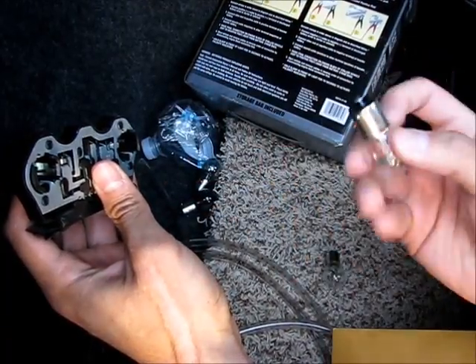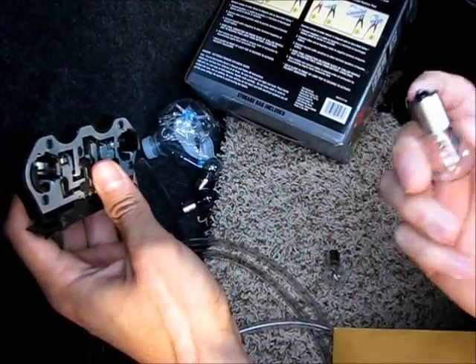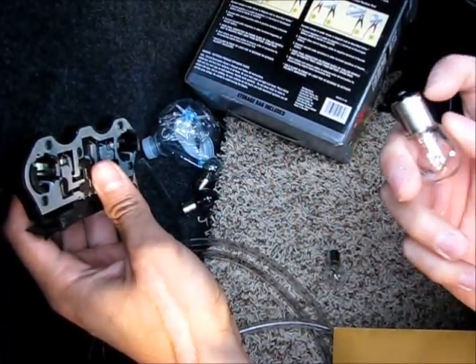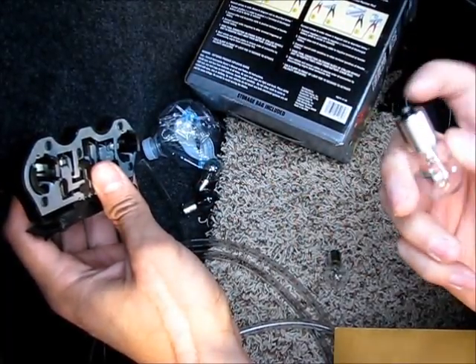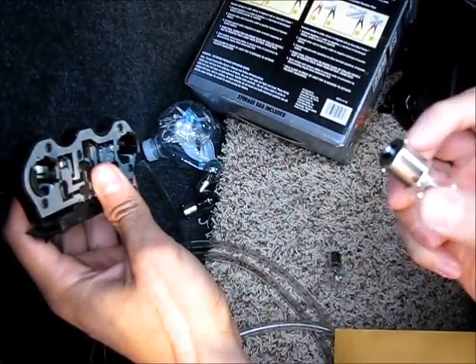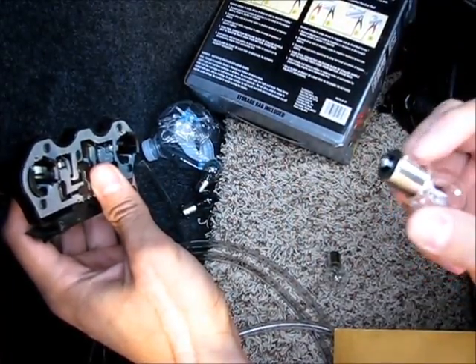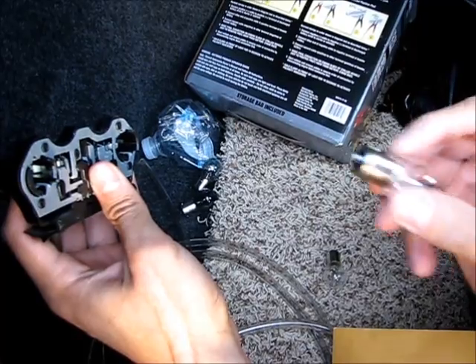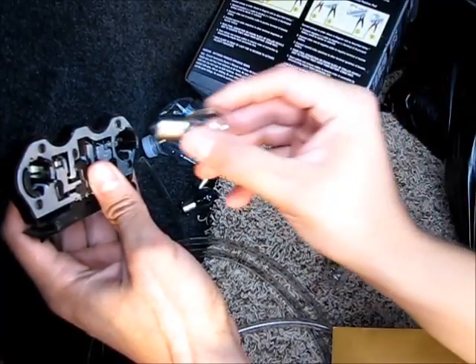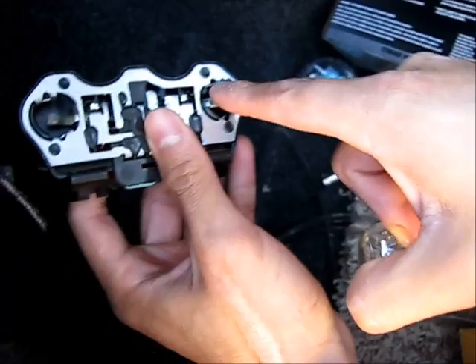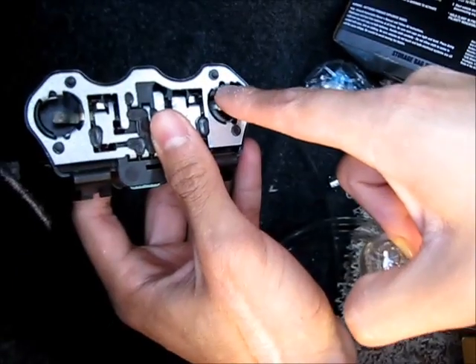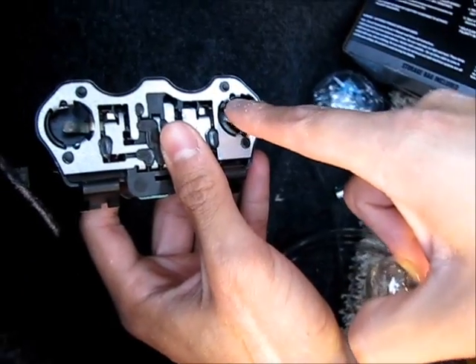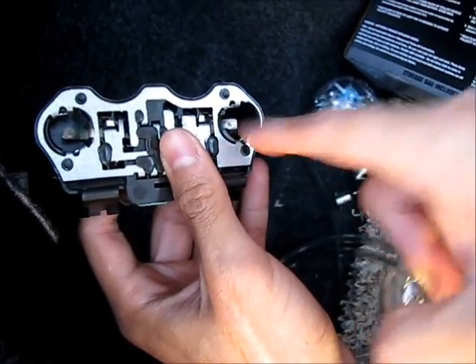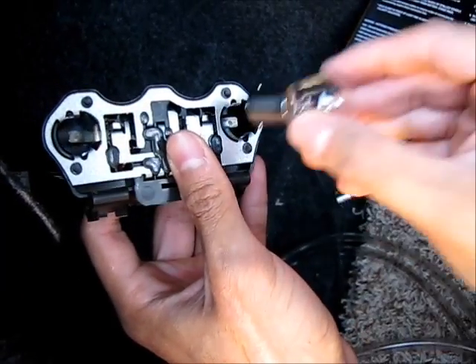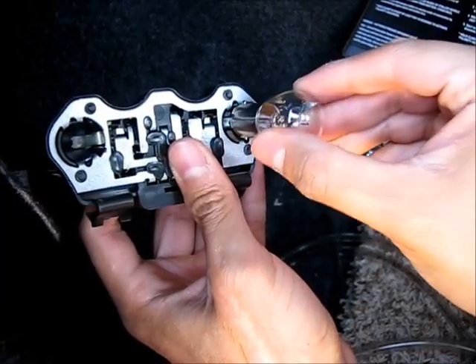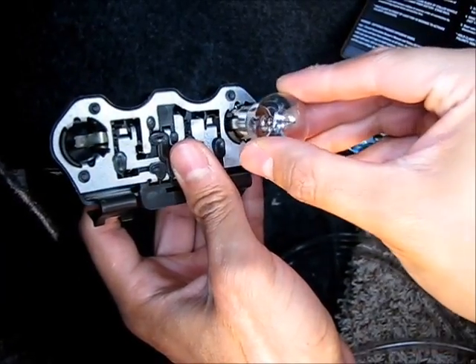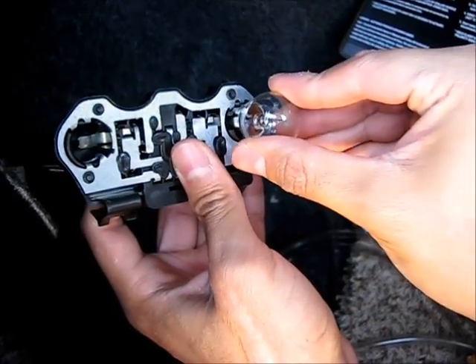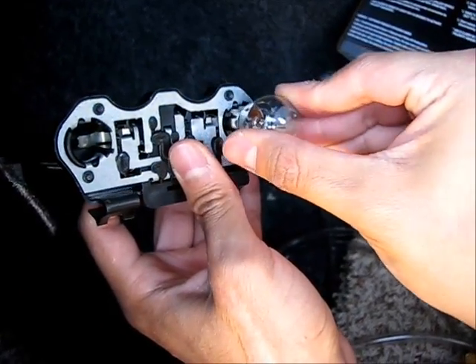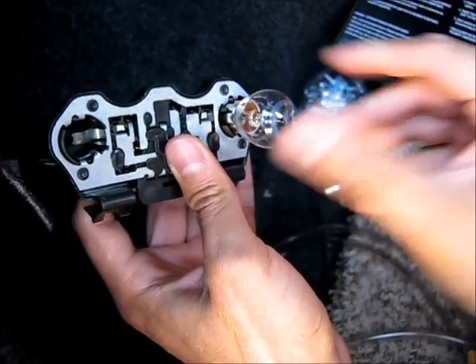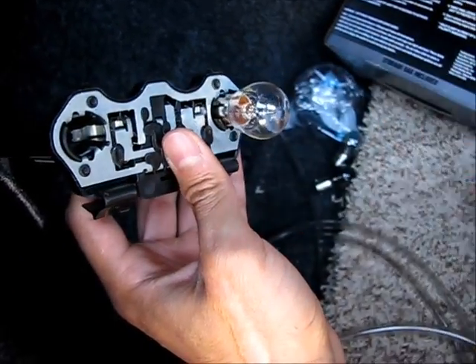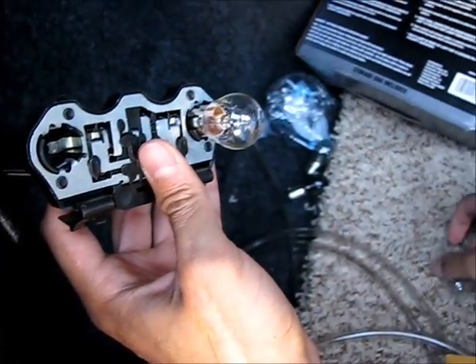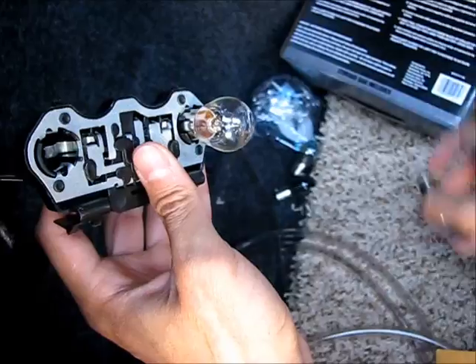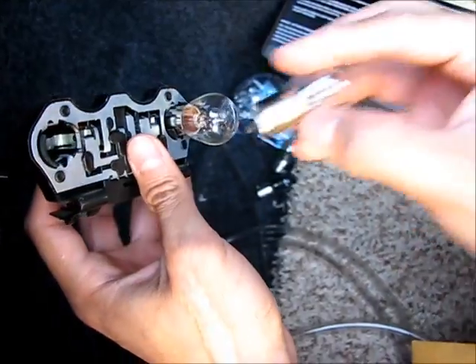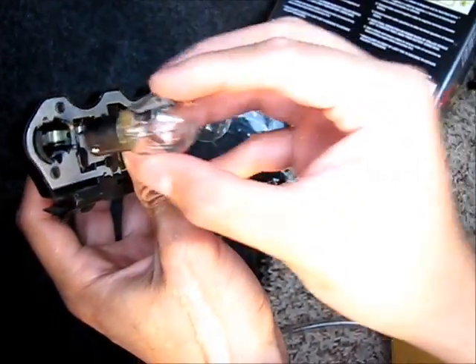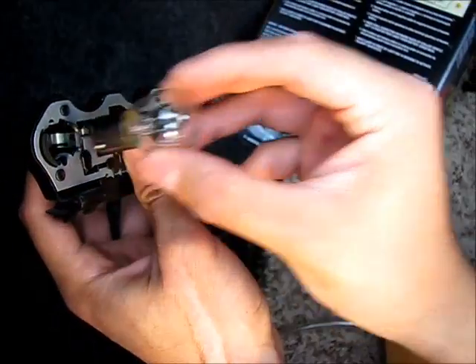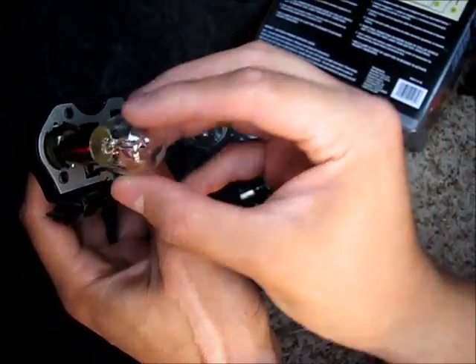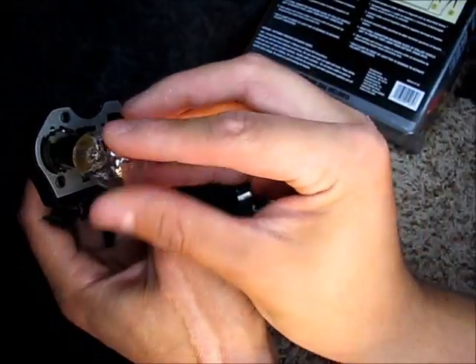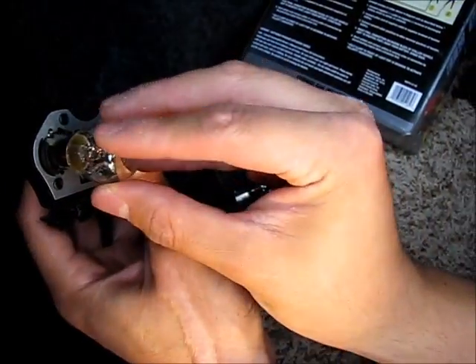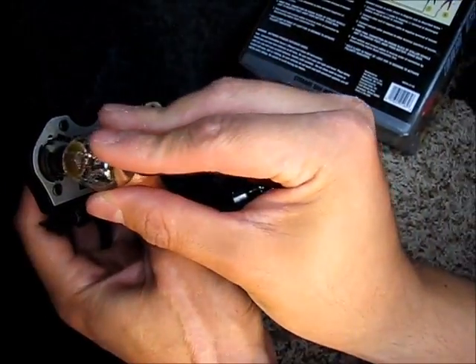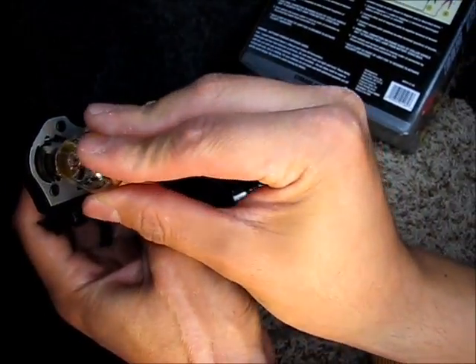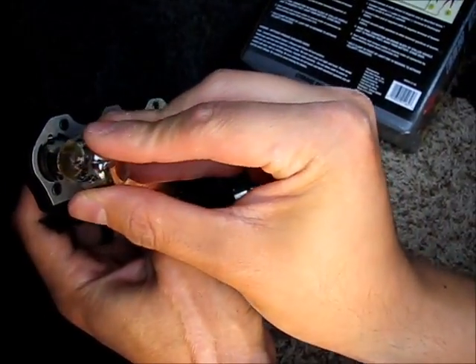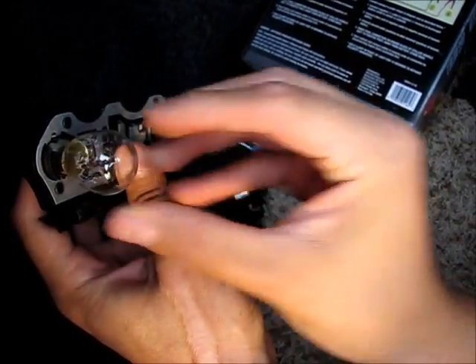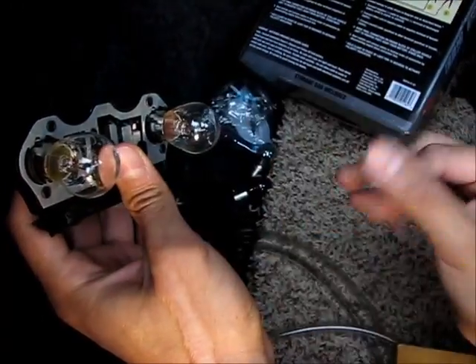It has two little metal tabs — just line it up and then turn it to the right. Same one over here — line it up and turn it to the right.